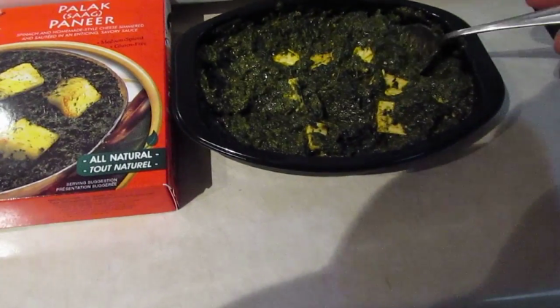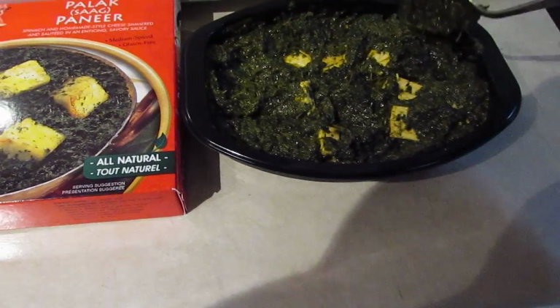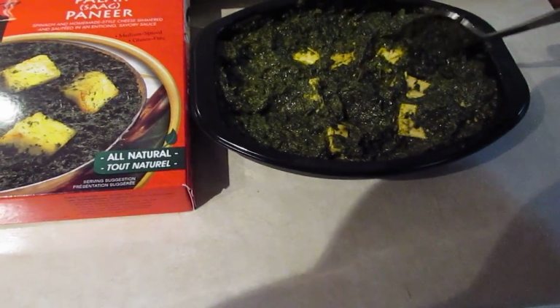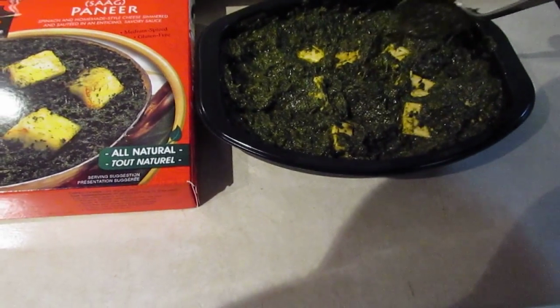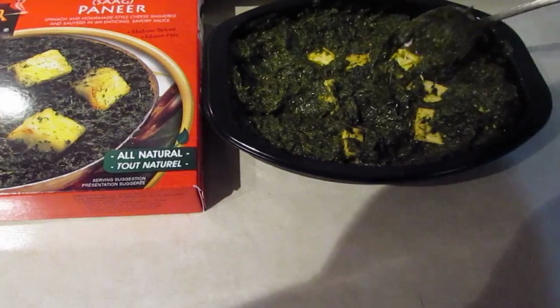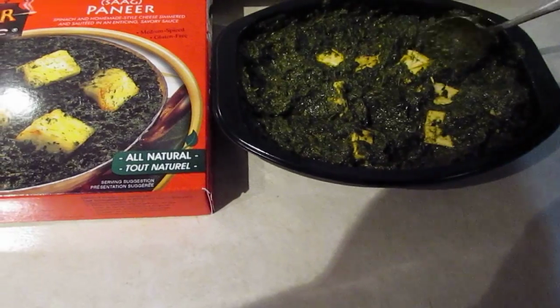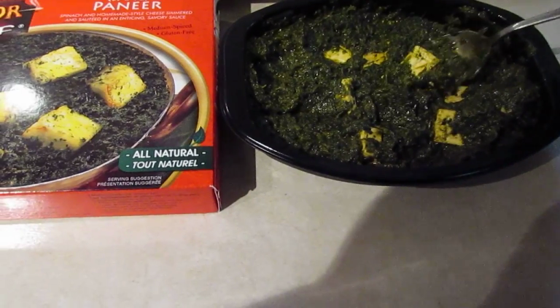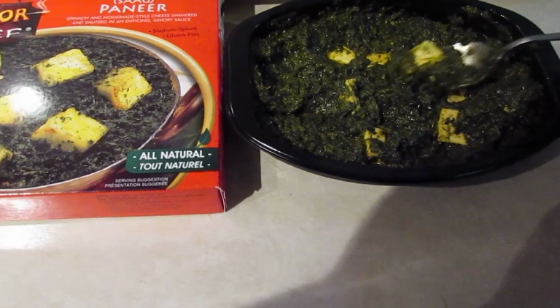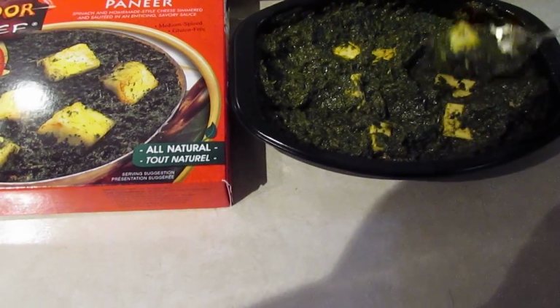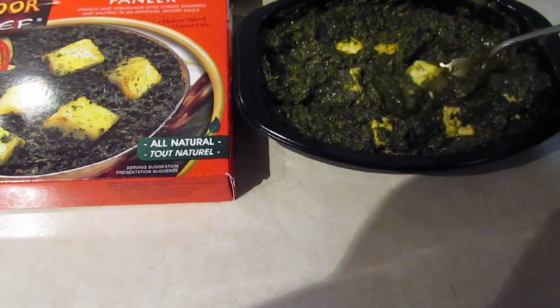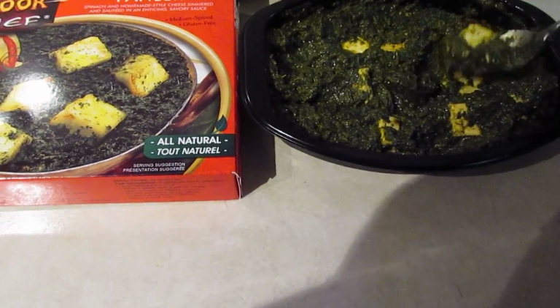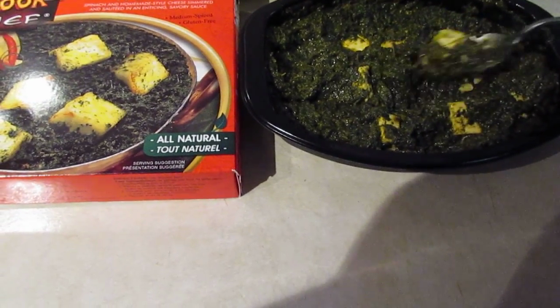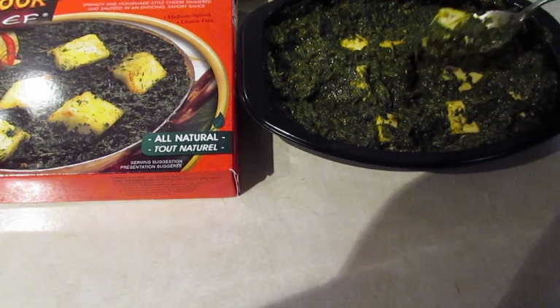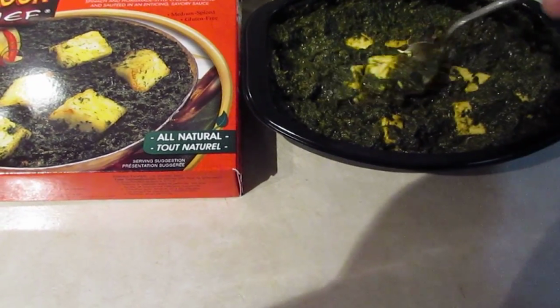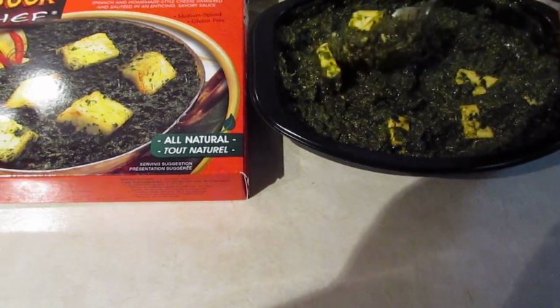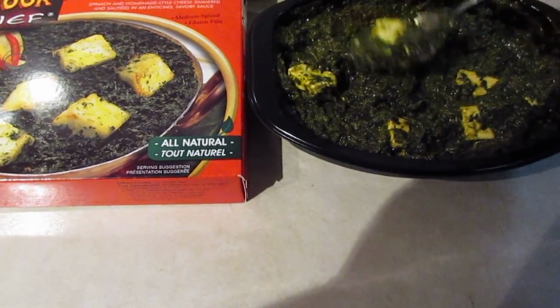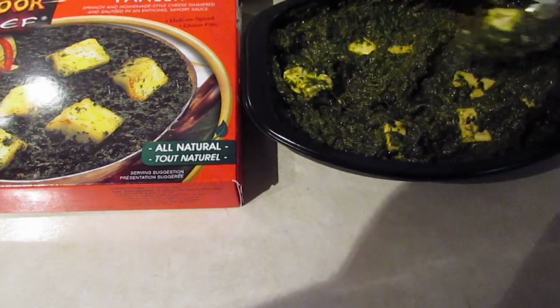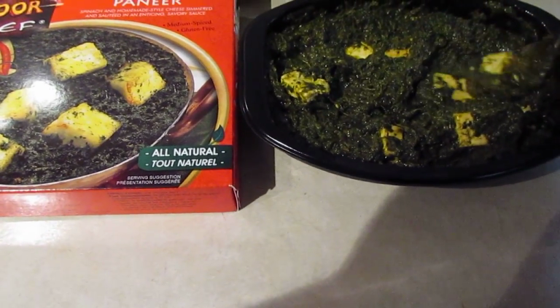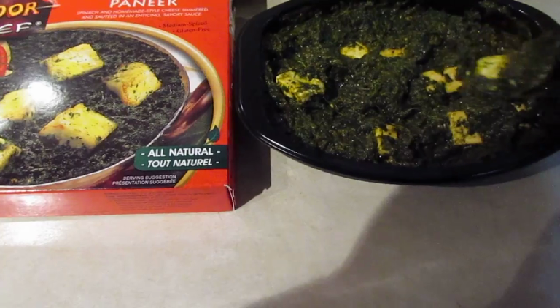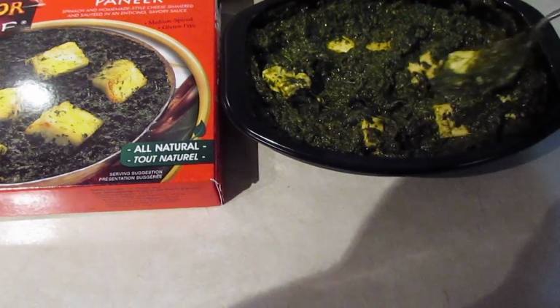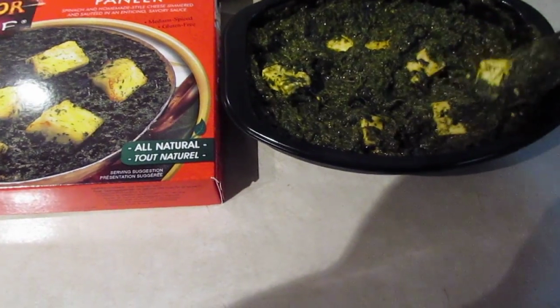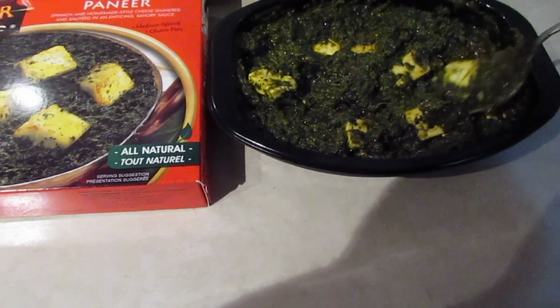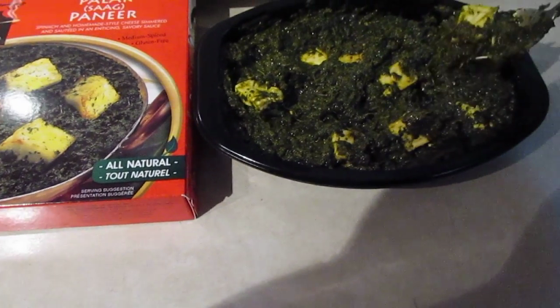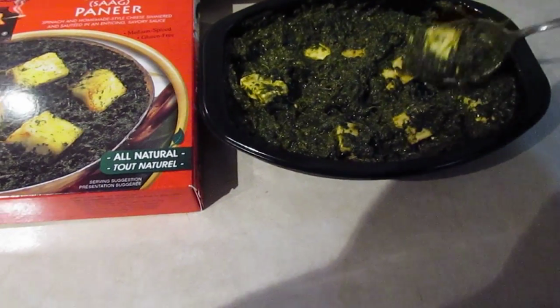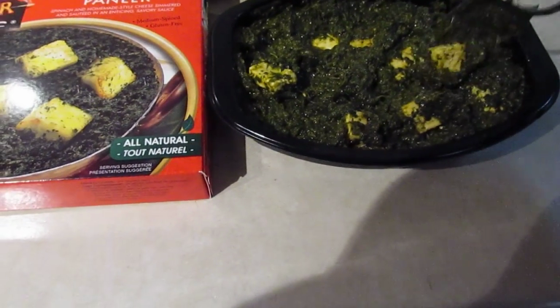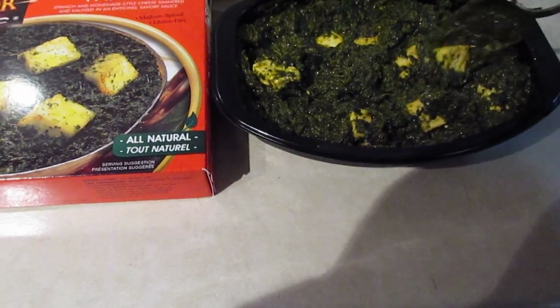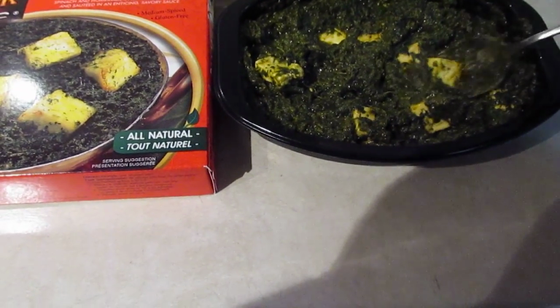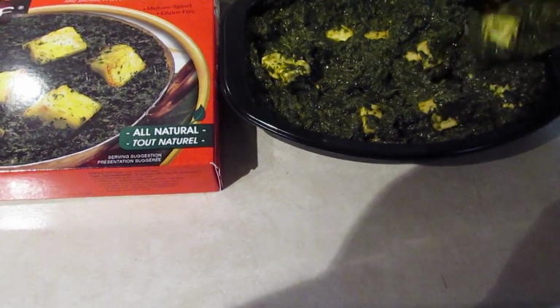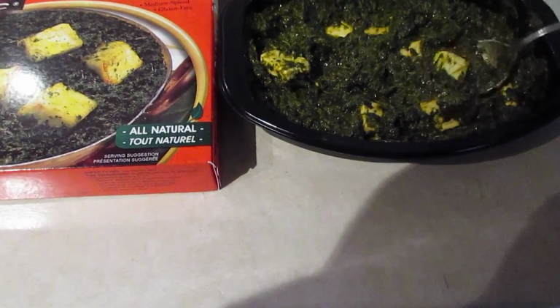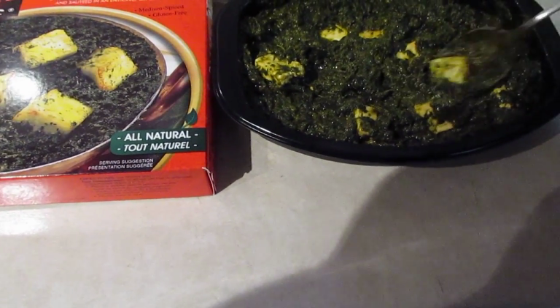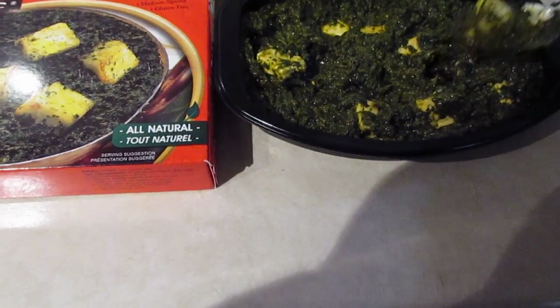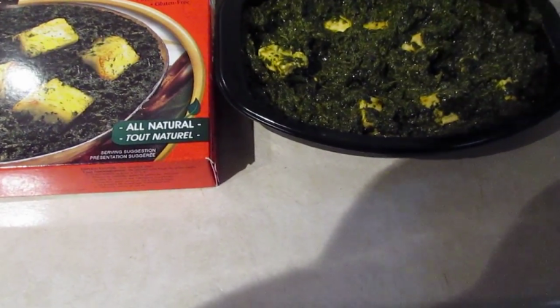I've already cooked it, so it smells wonderful. And as you can see, there's plenty of cheese in it. It's not skimpy on the cheese — some Saag Paneers I have tried are kind of skimpy on the cheese. So let's try this.